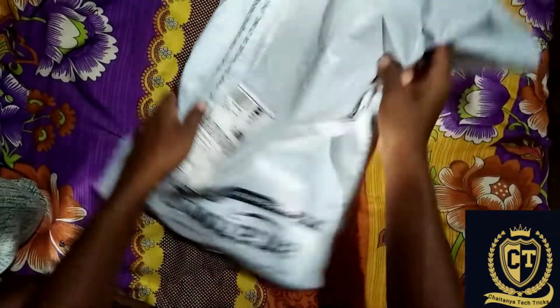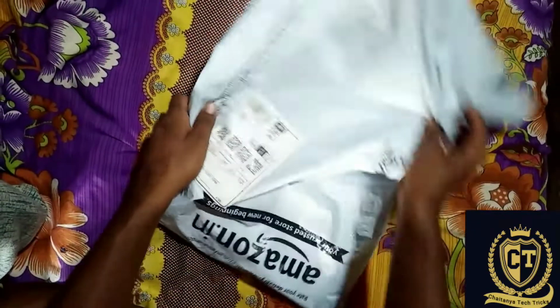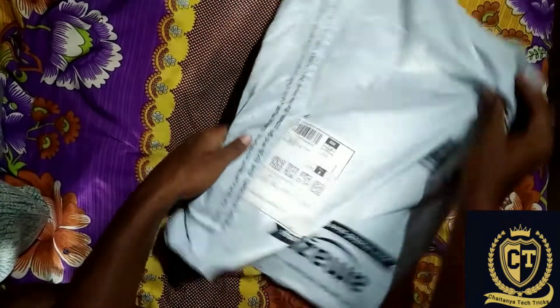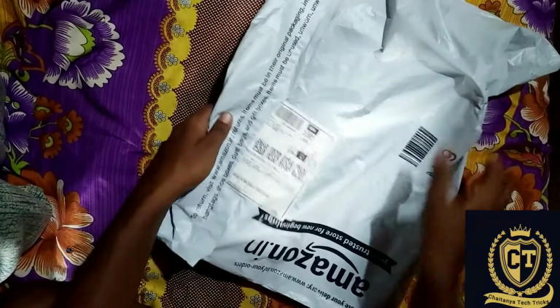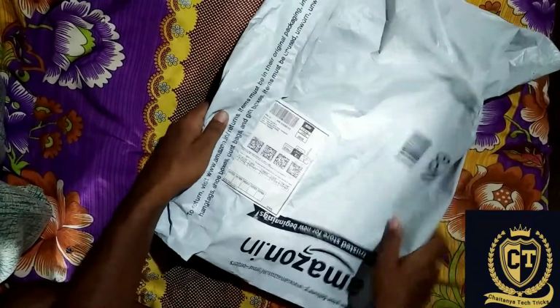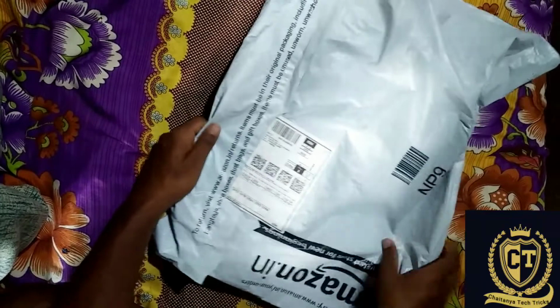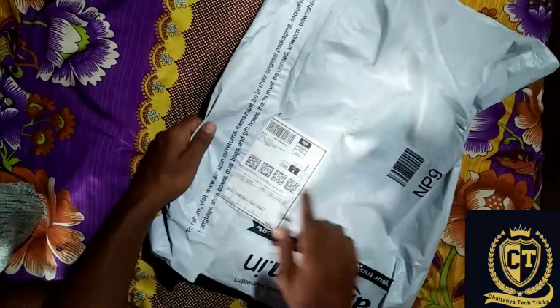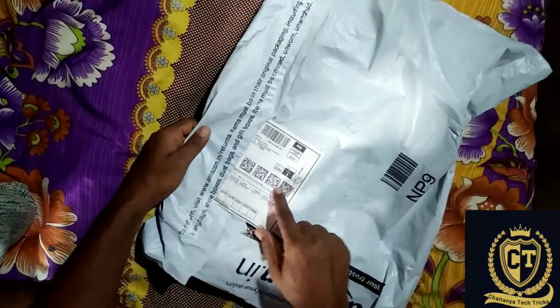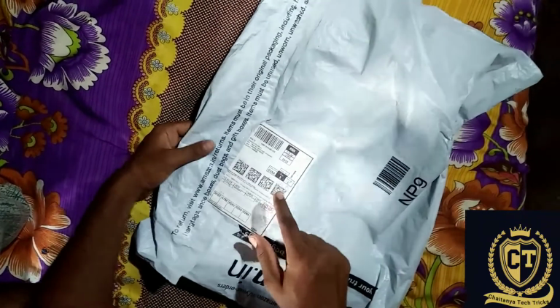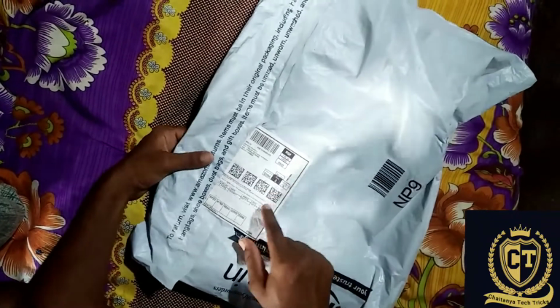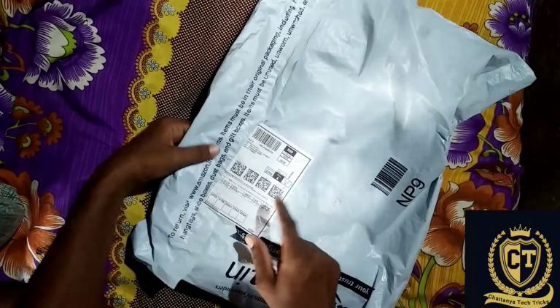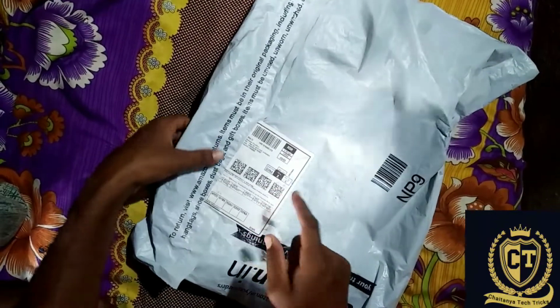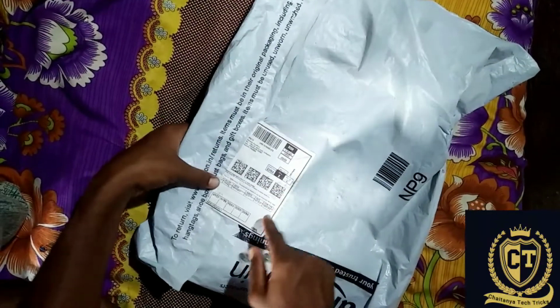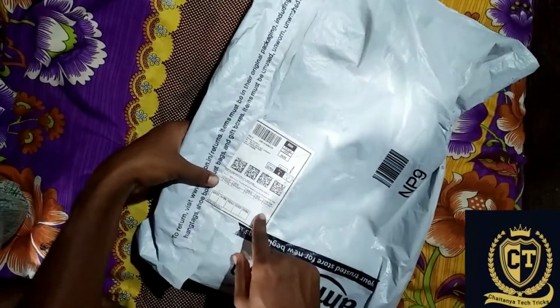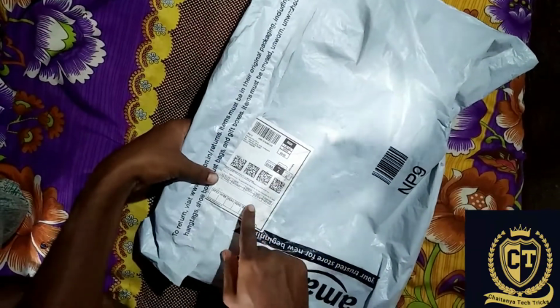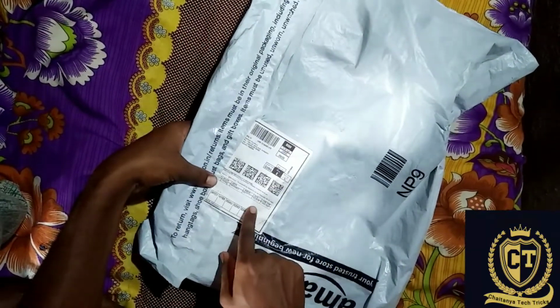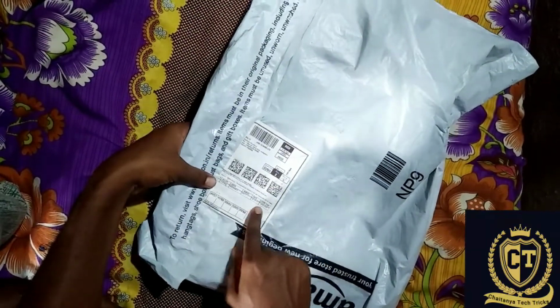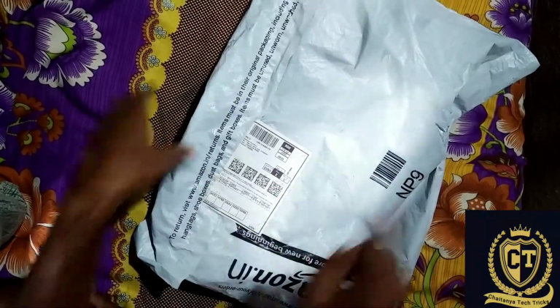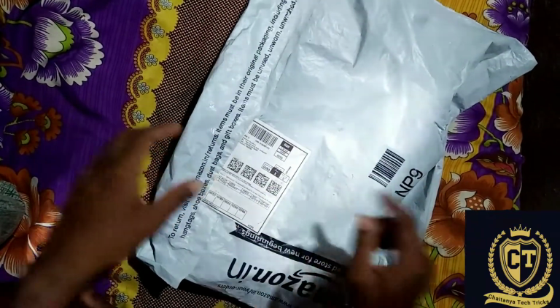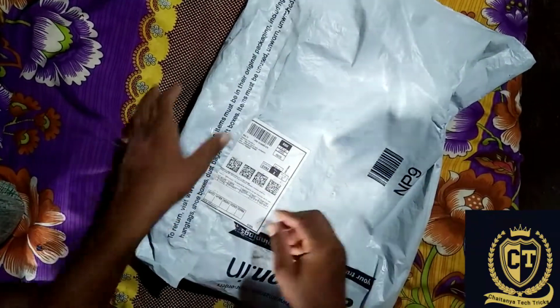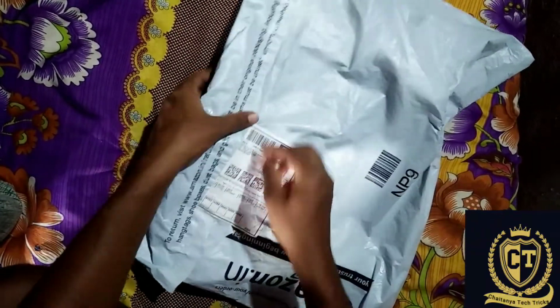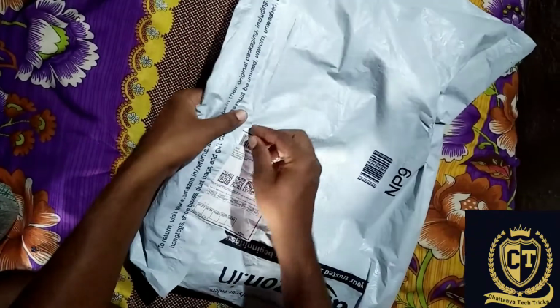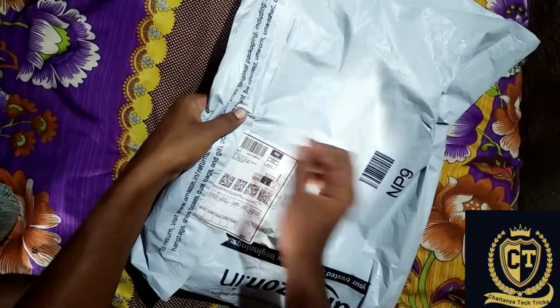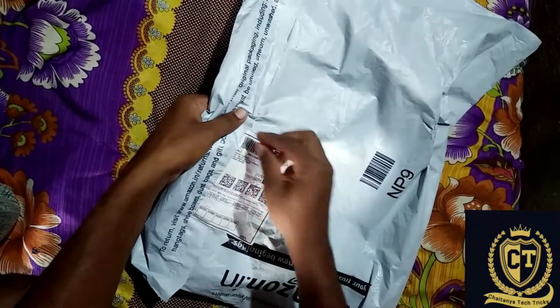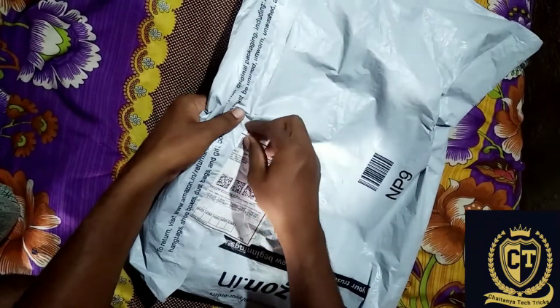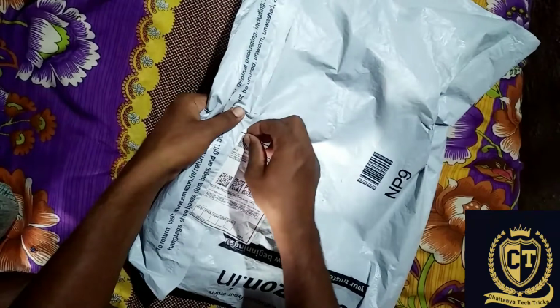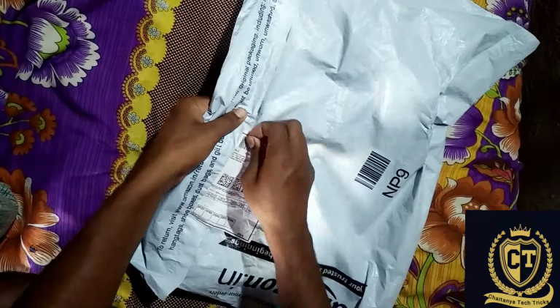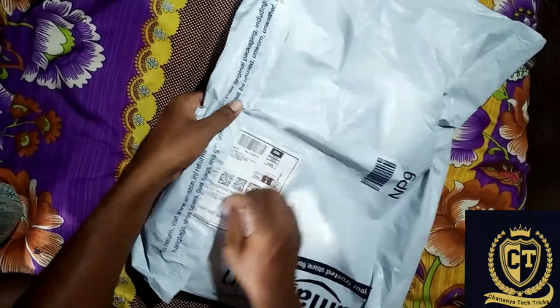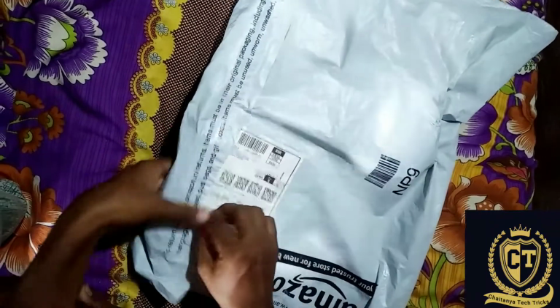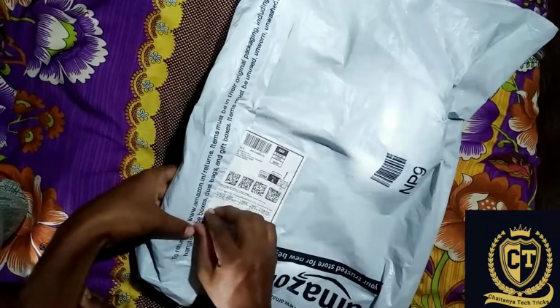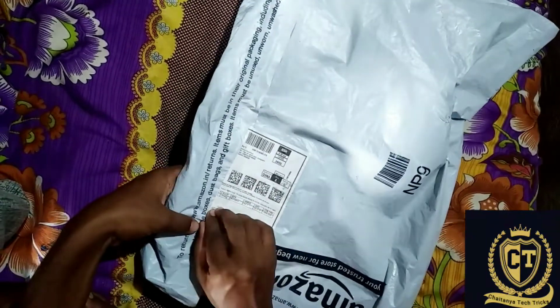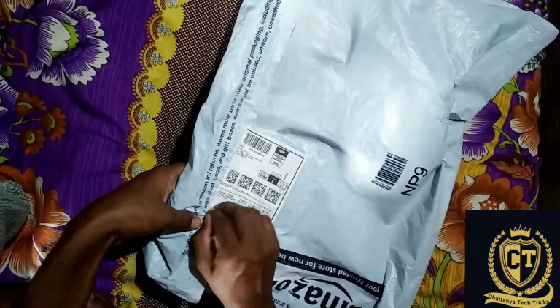I am going to get a delivery video. I am going to open this video.